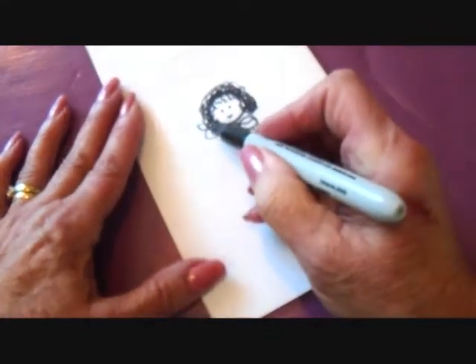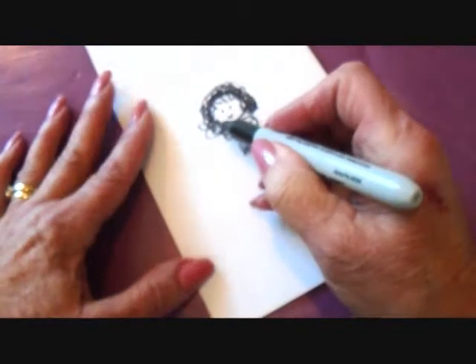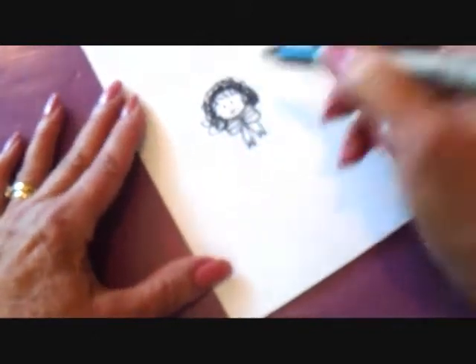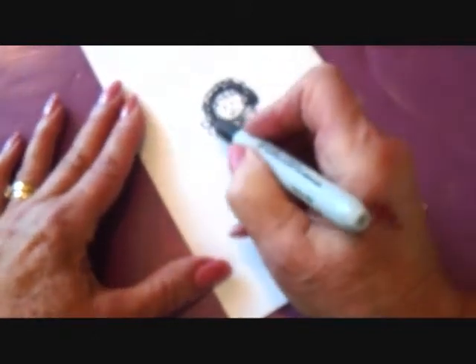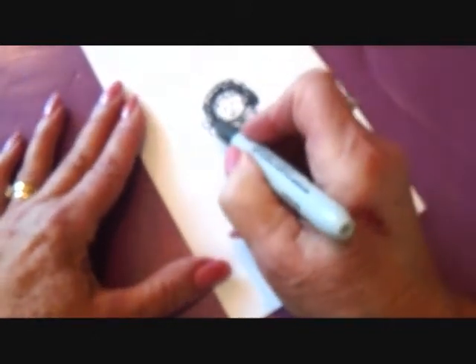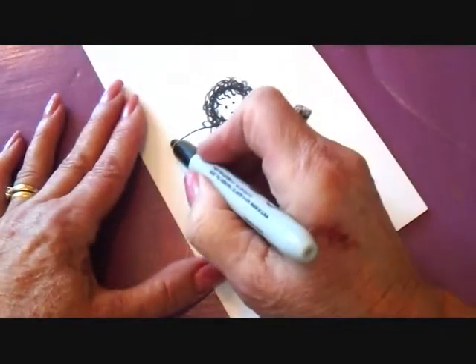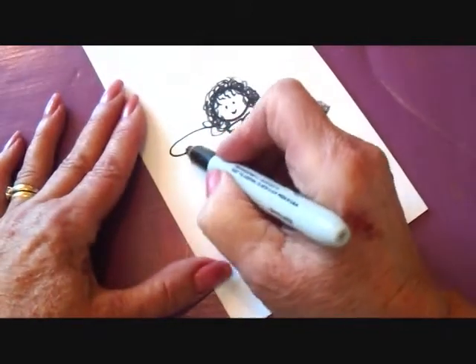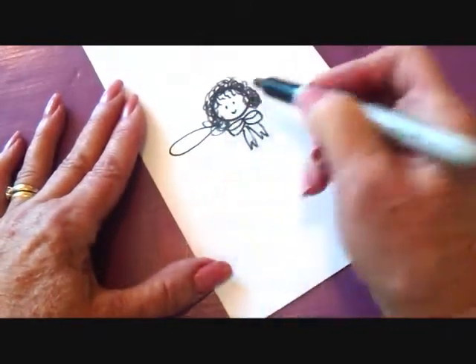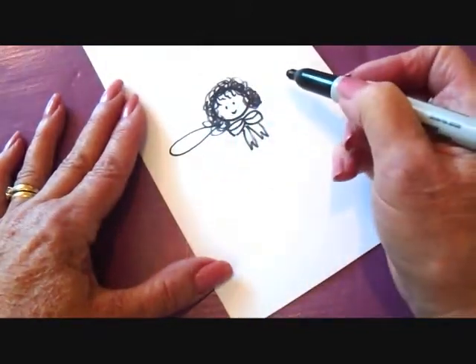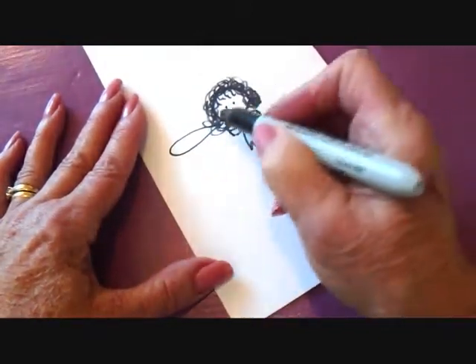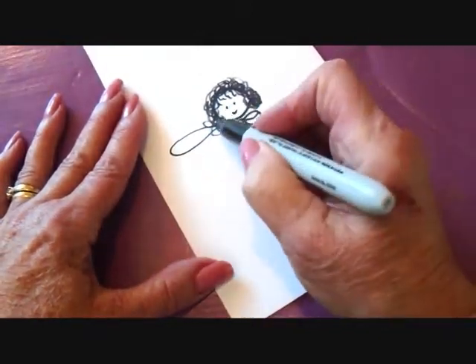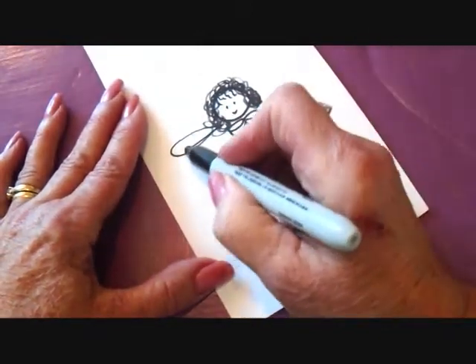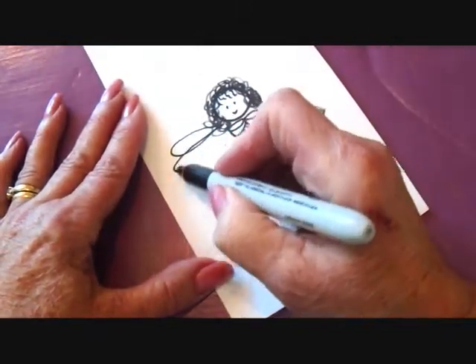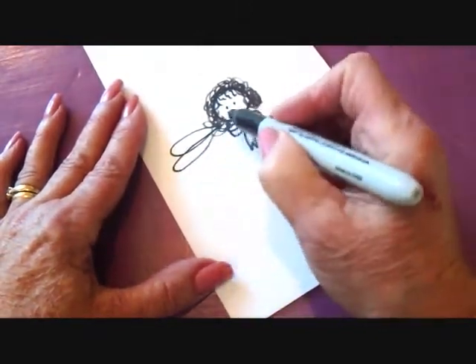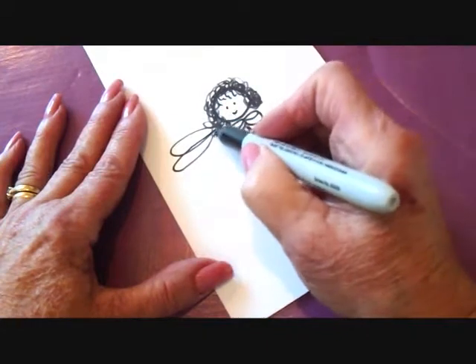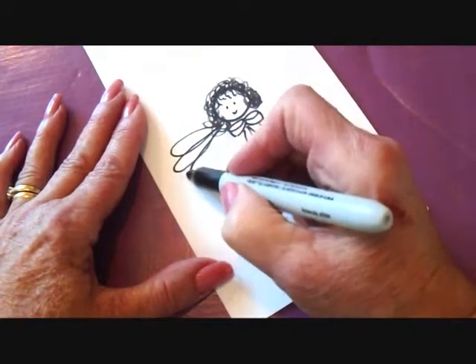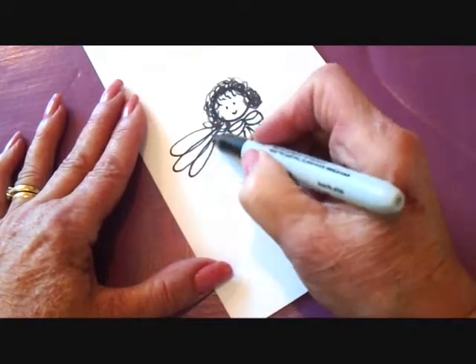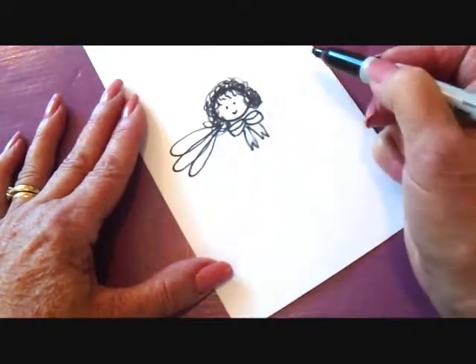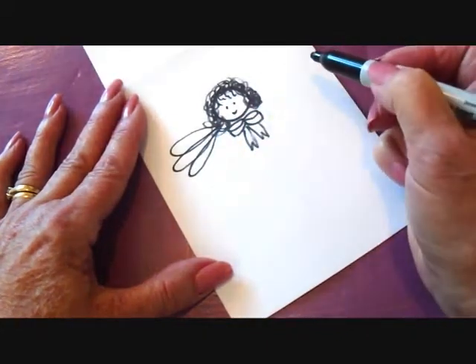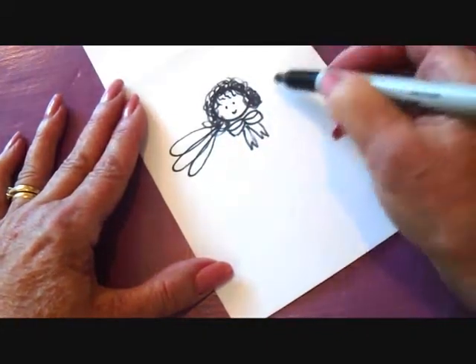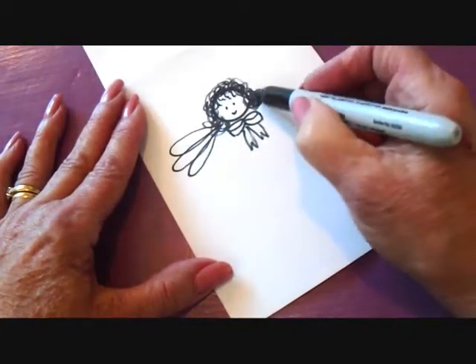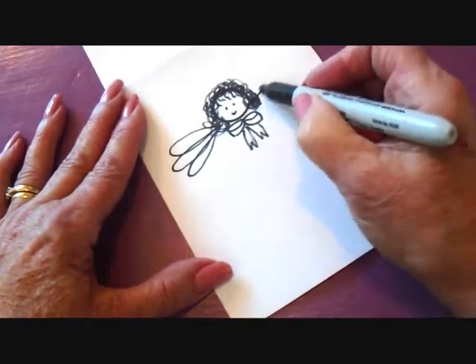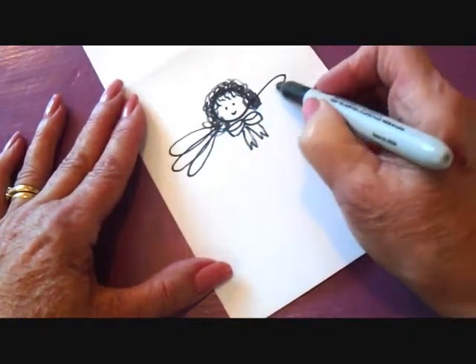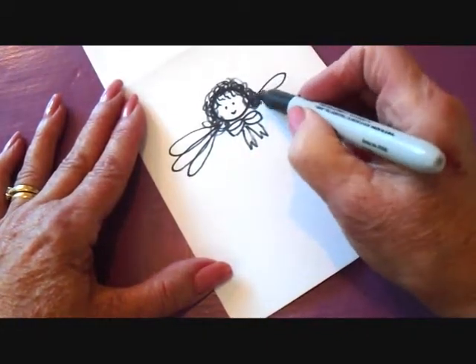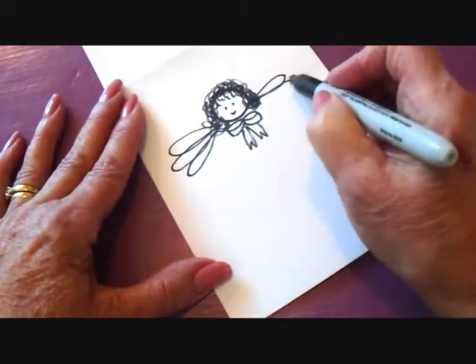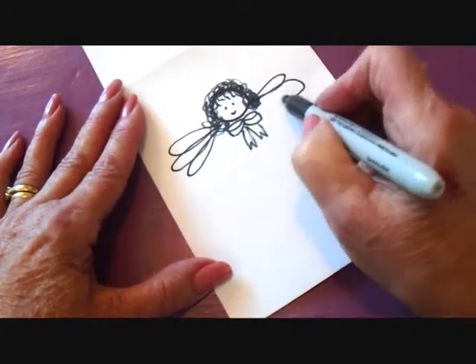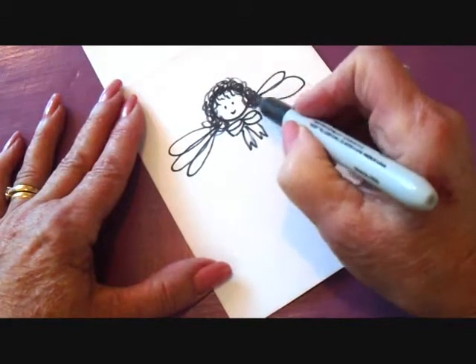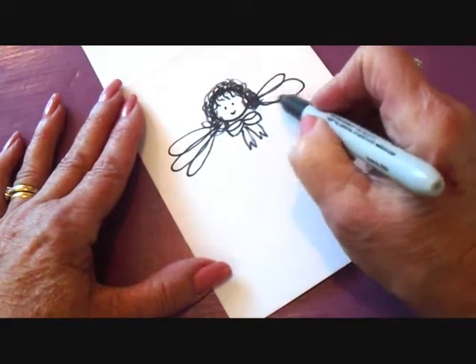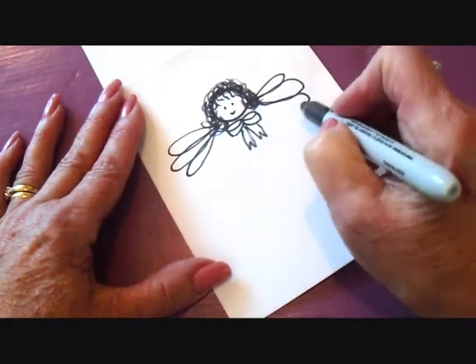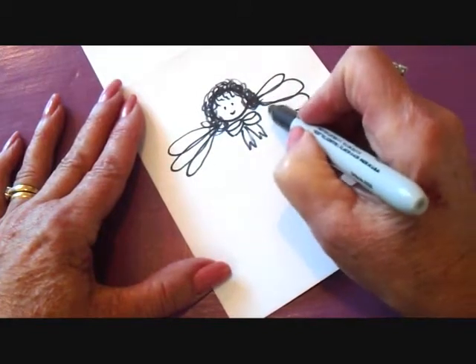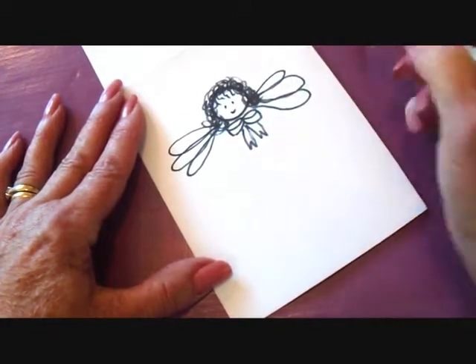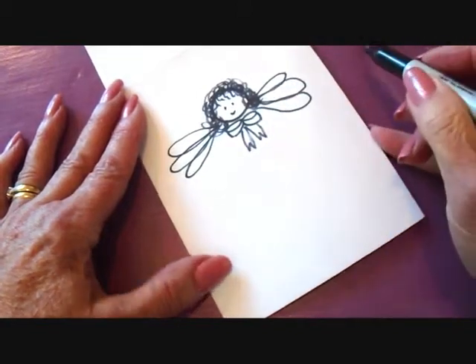I'm going to draw her wings, and I'm just going to make loops. I'm going to do one, two, three on one side, and one, two, three on the other.